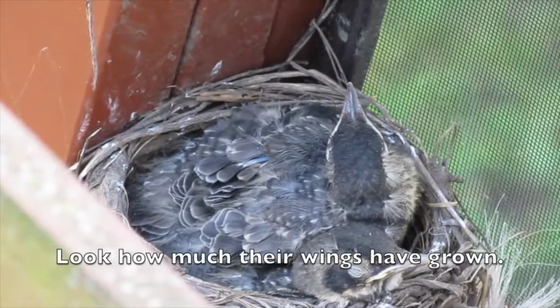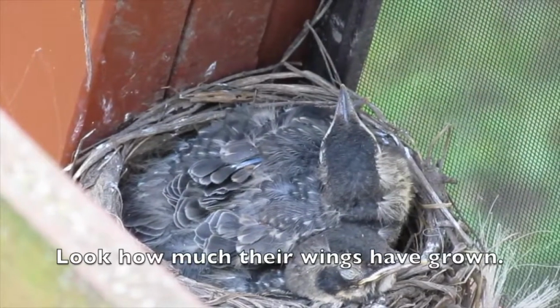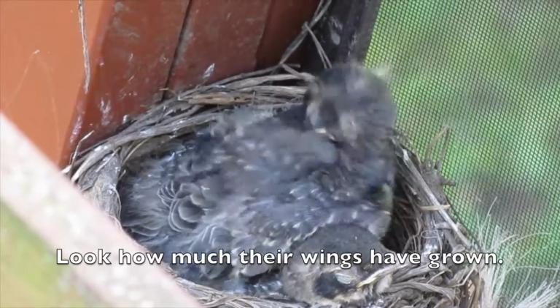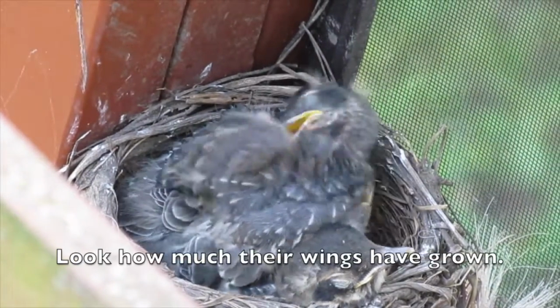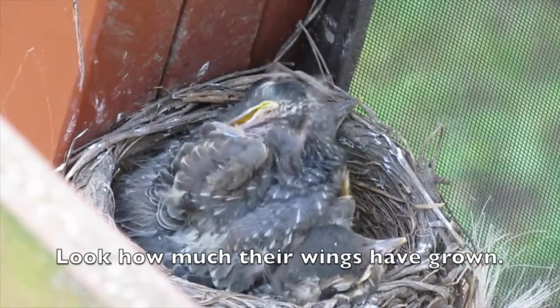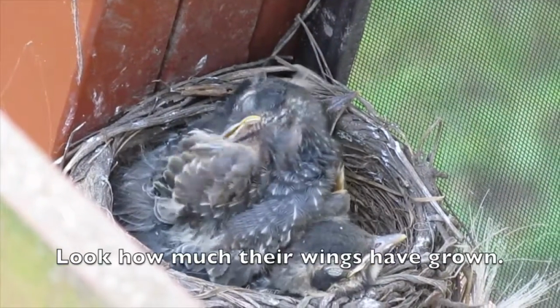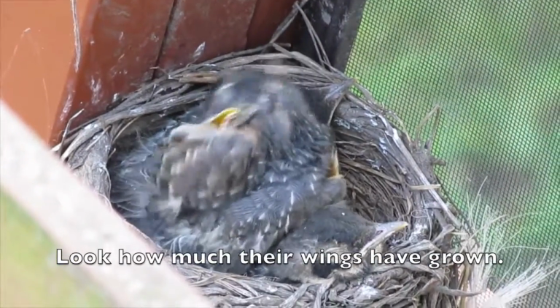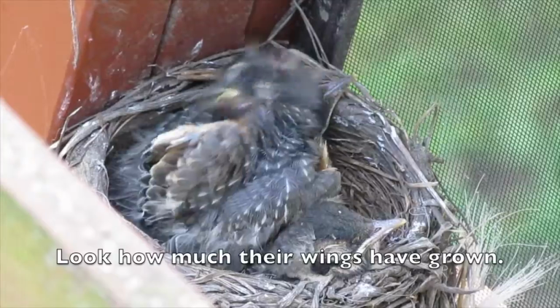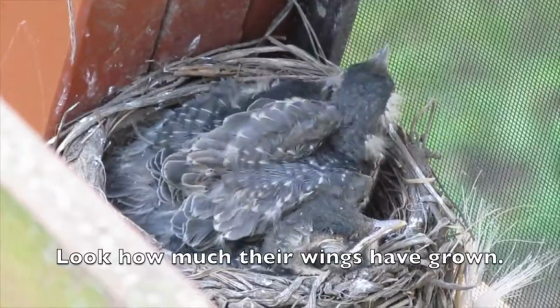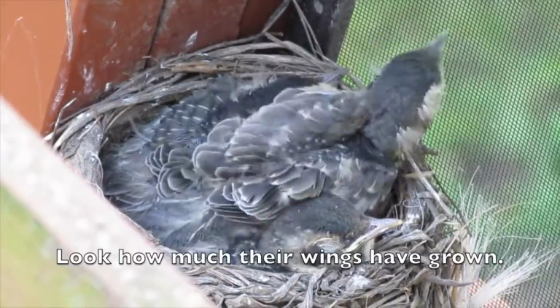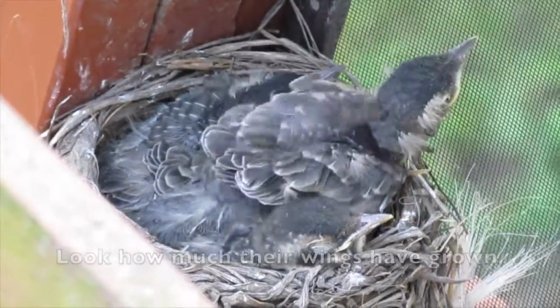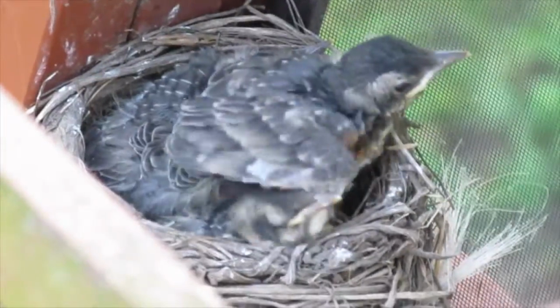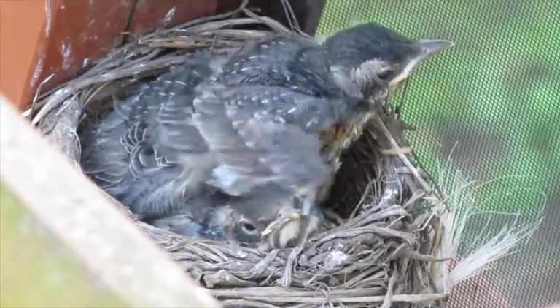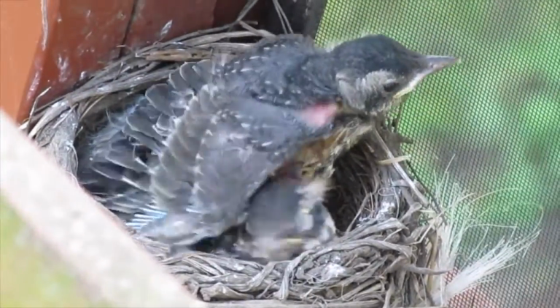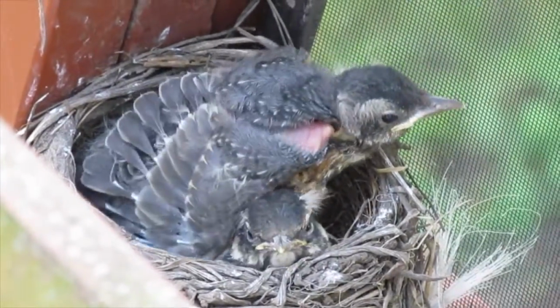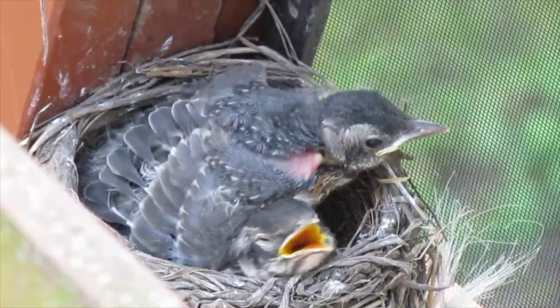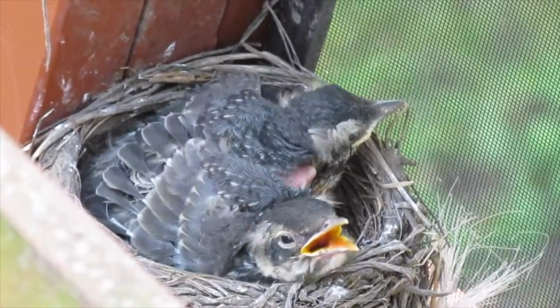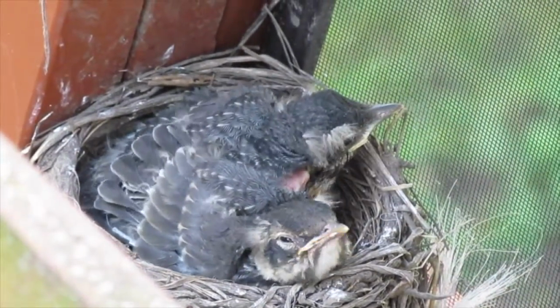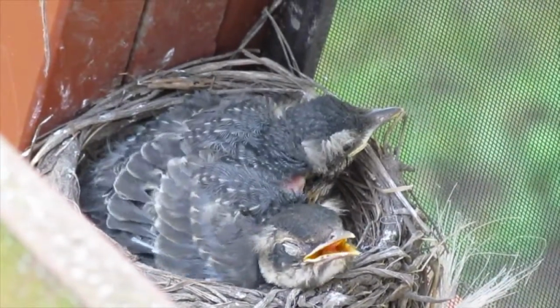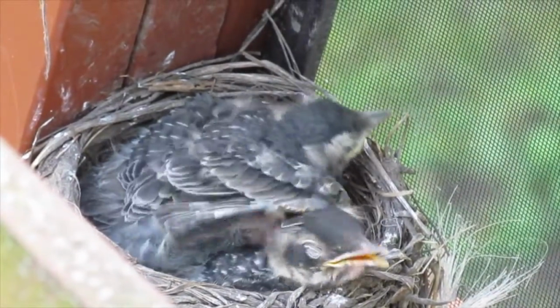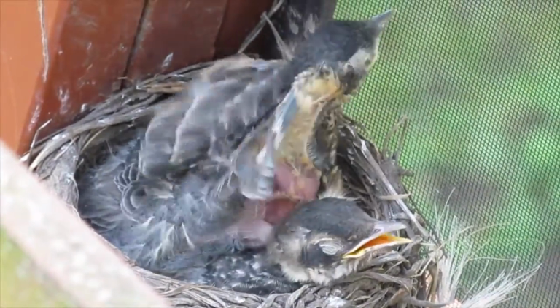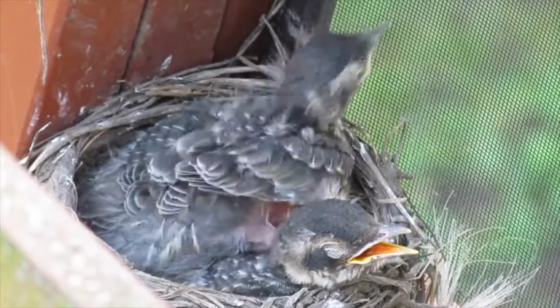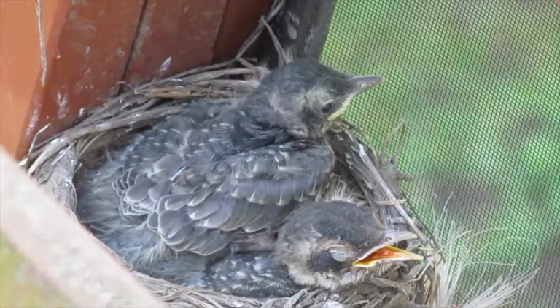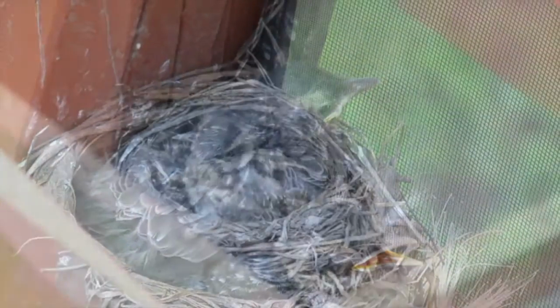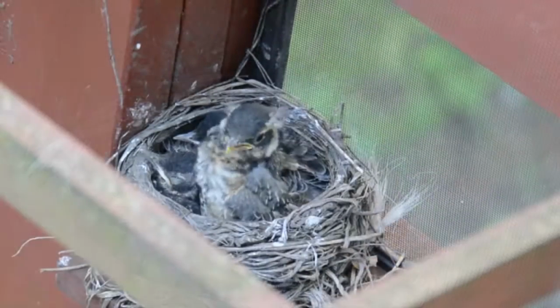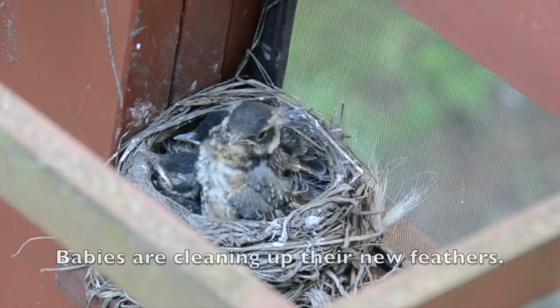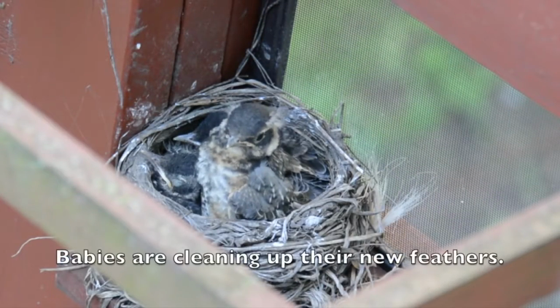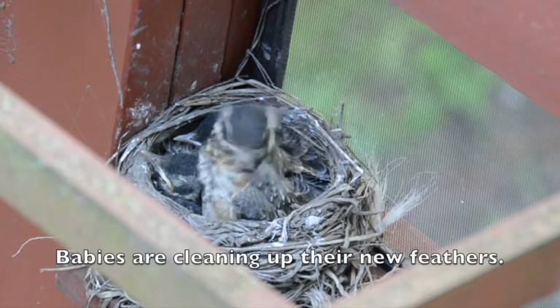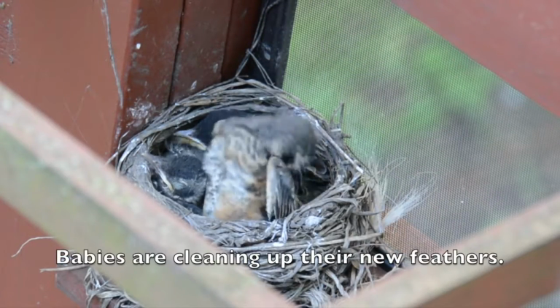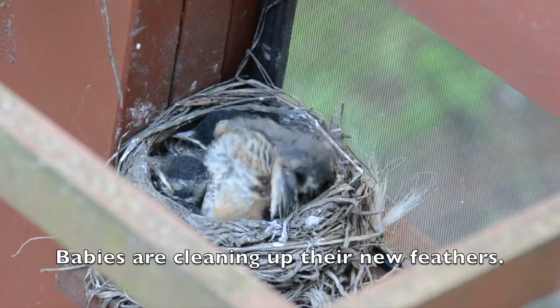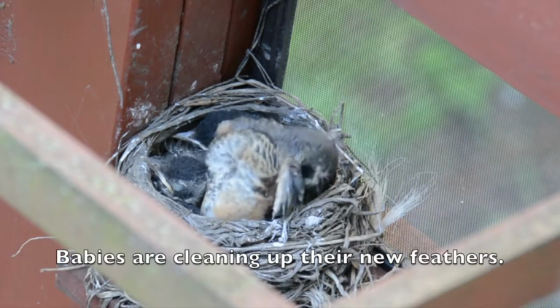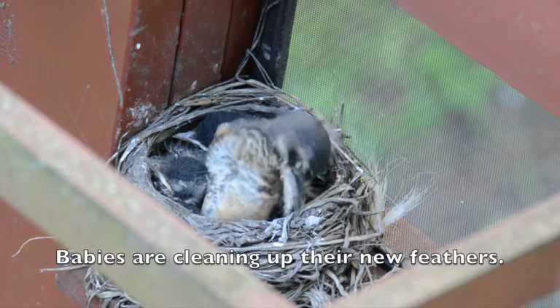Look how much their wings have grown. Babies are cleaning up their new feathers.